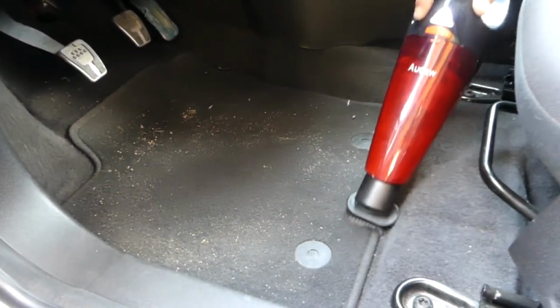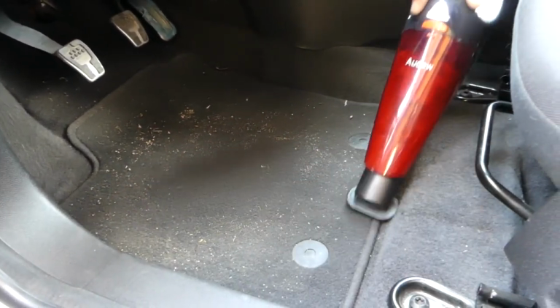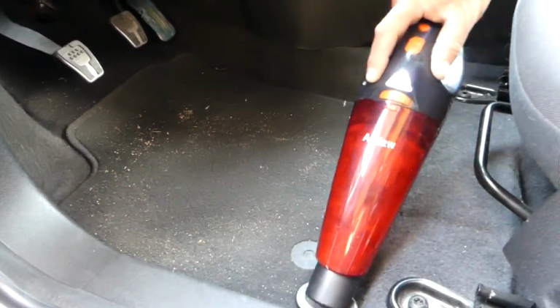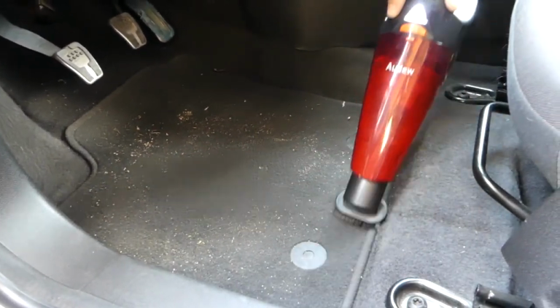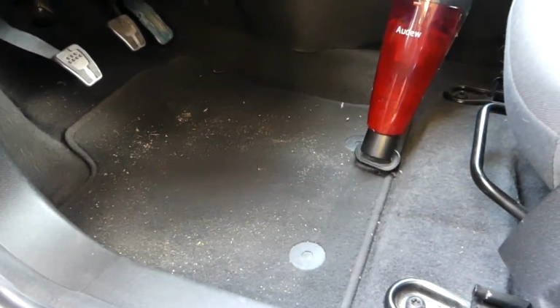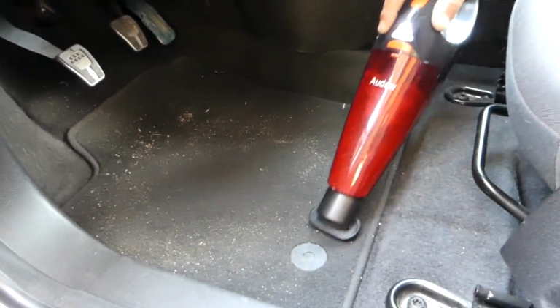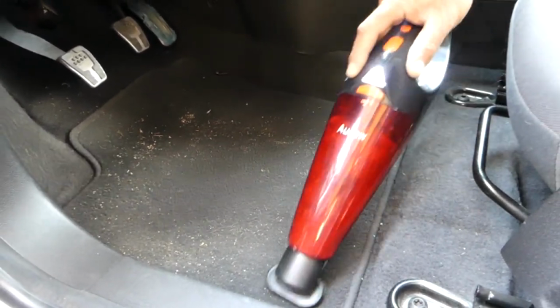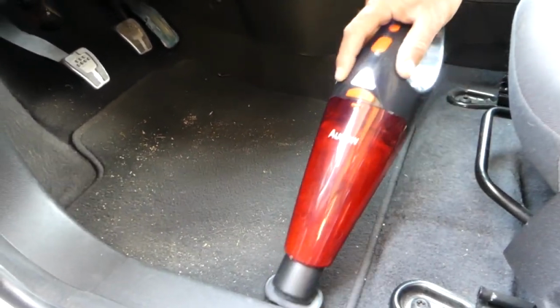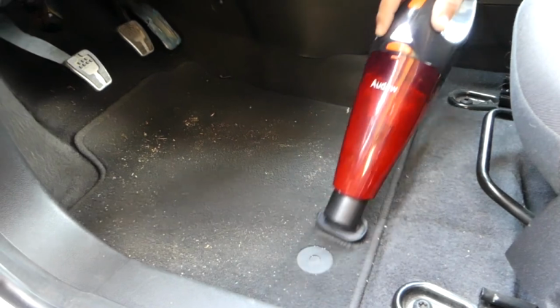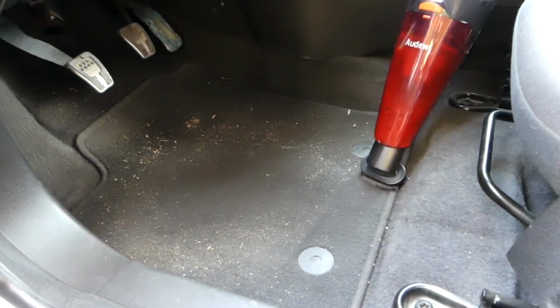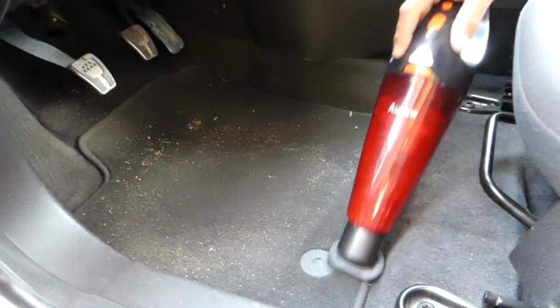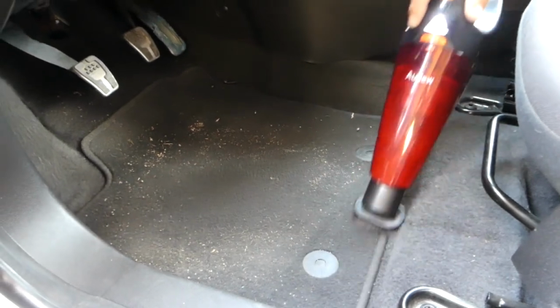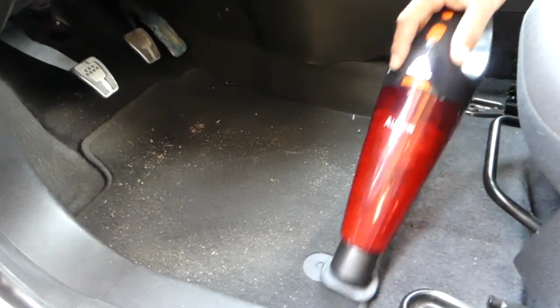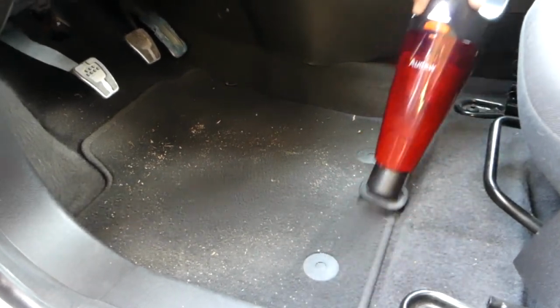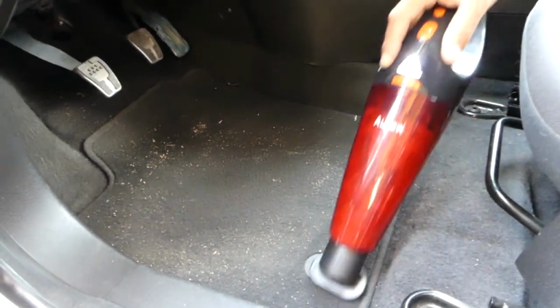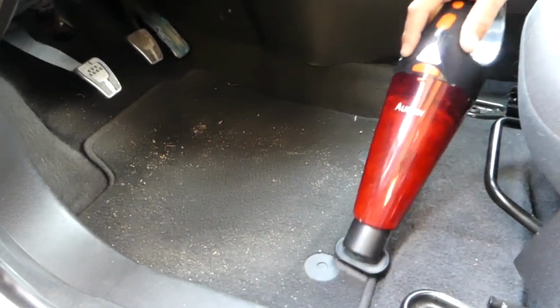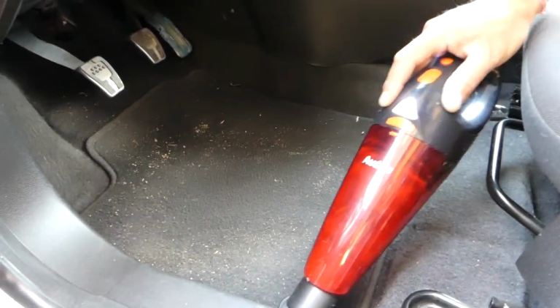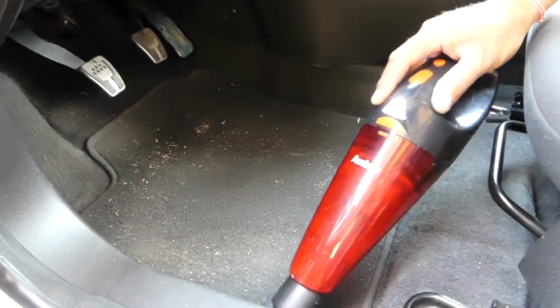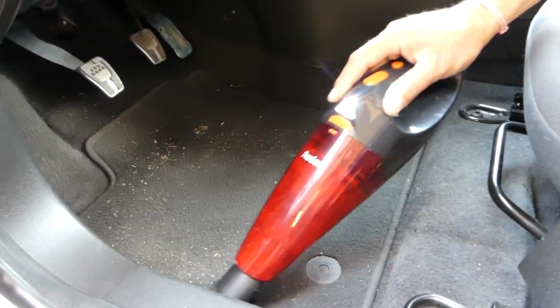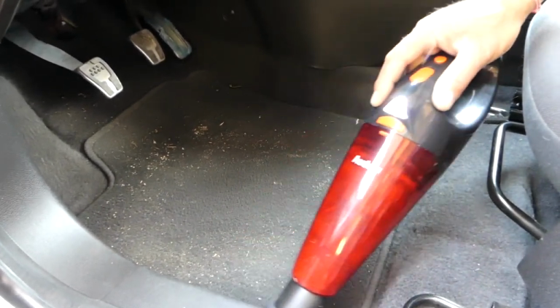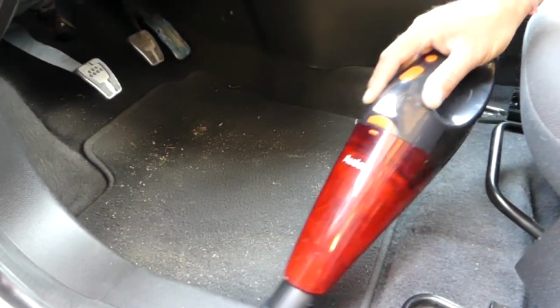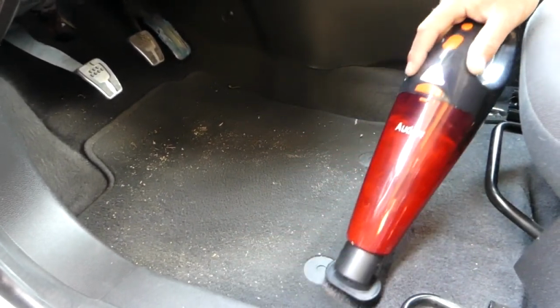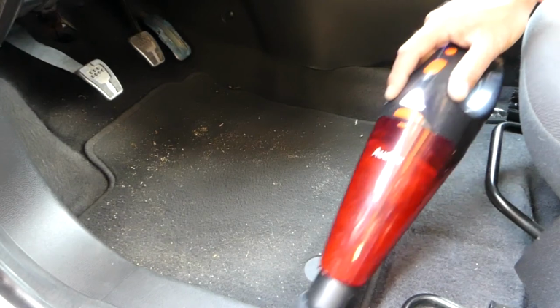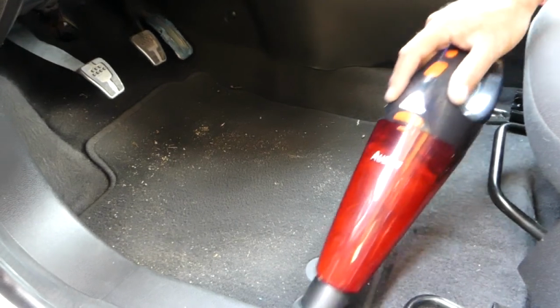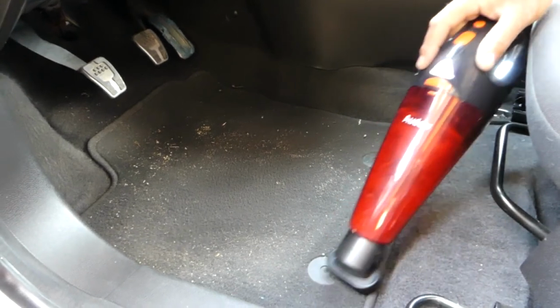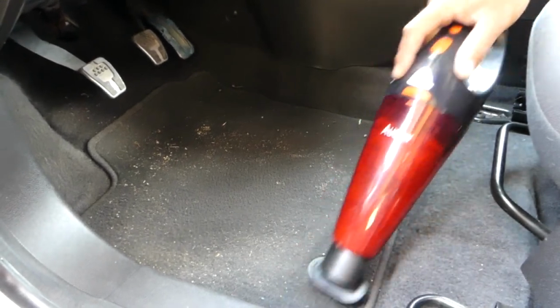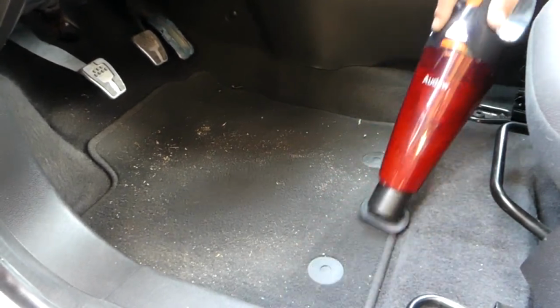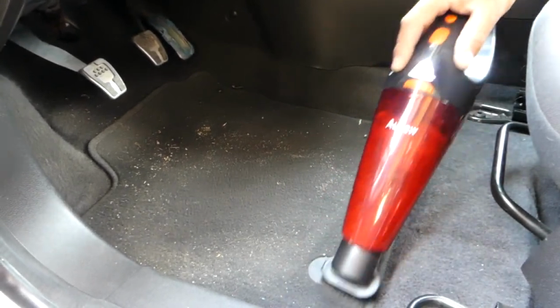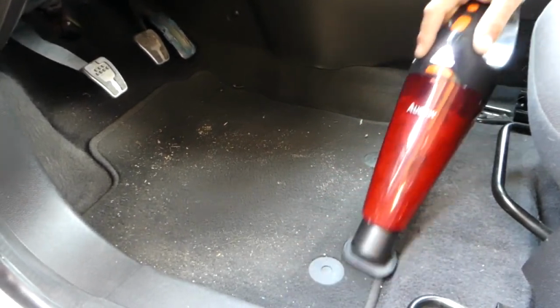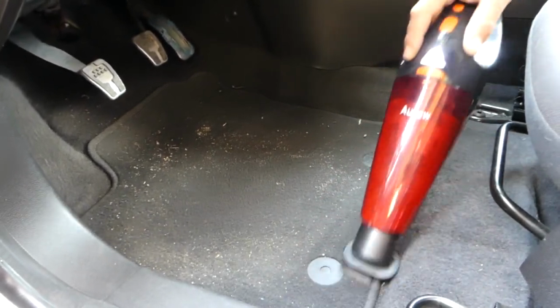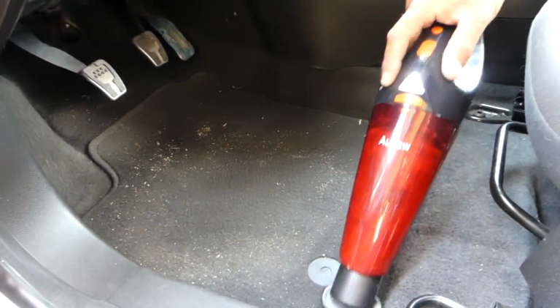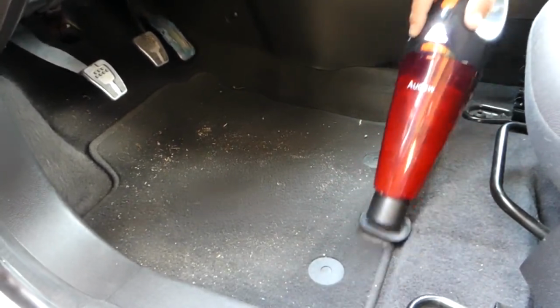Ford has the toughest carpet to clean, believe it or not. Mercedes and BMWs are super easy to clean, but Ford and Mazda are one of the hardest to clean — just the way the carpet is designed.